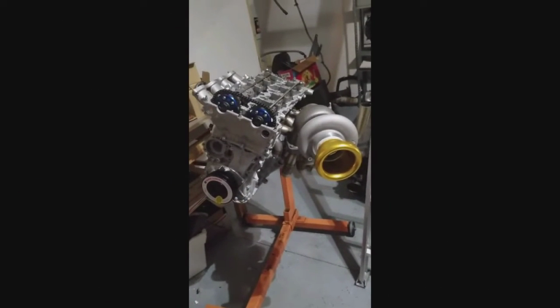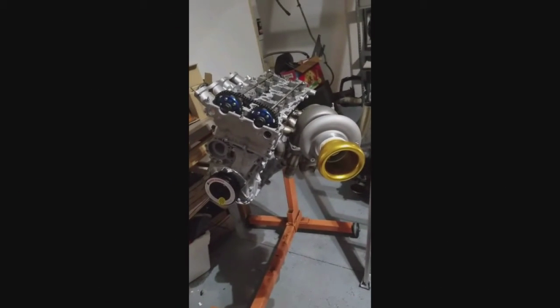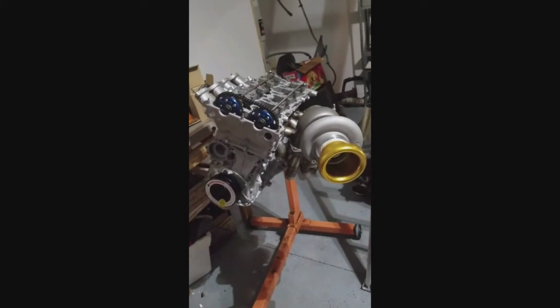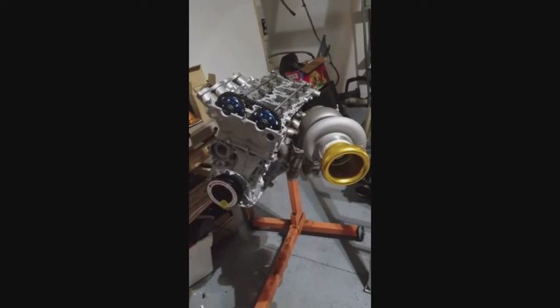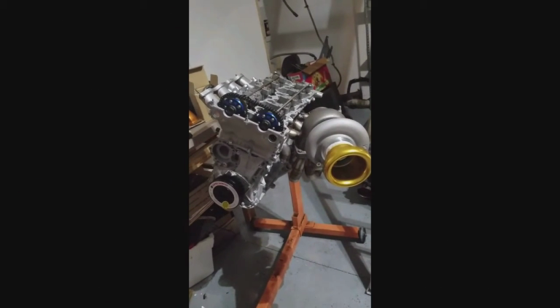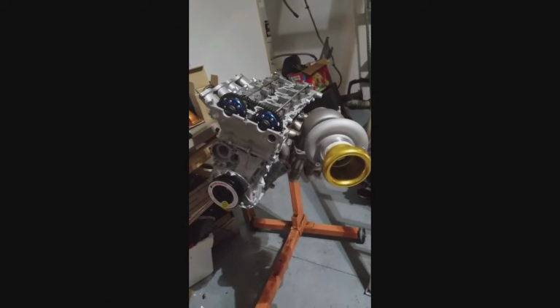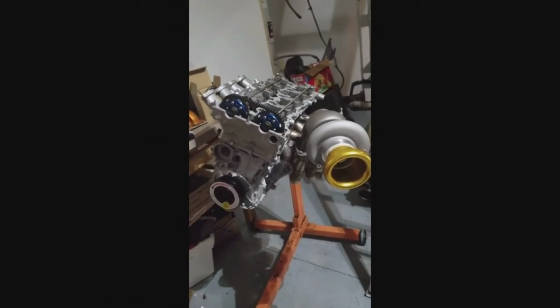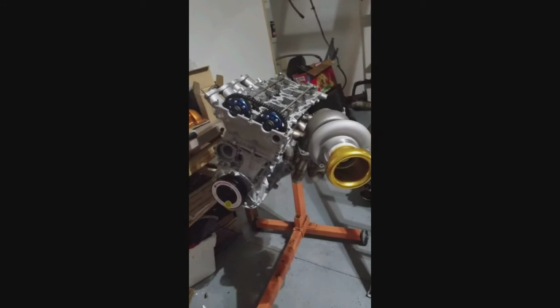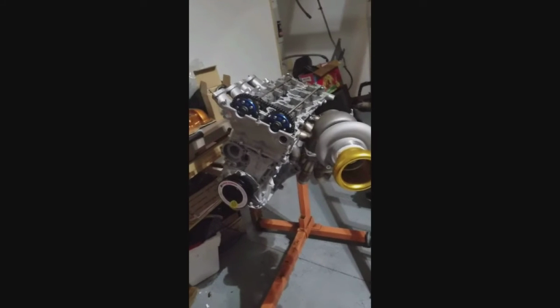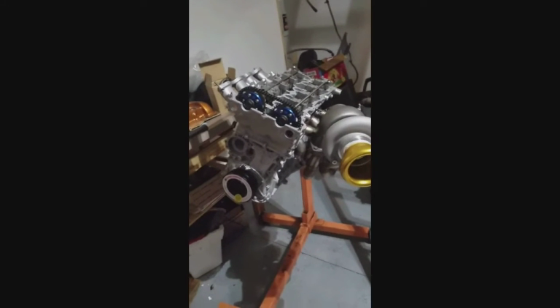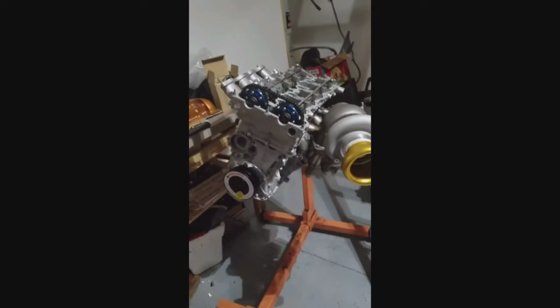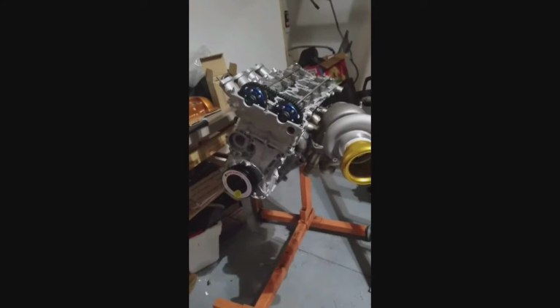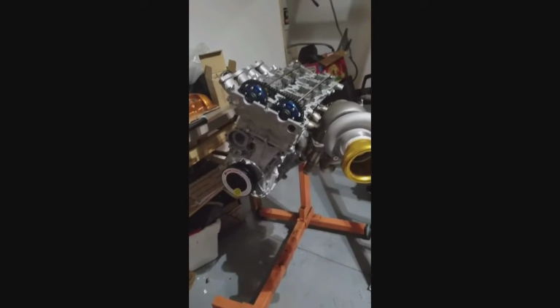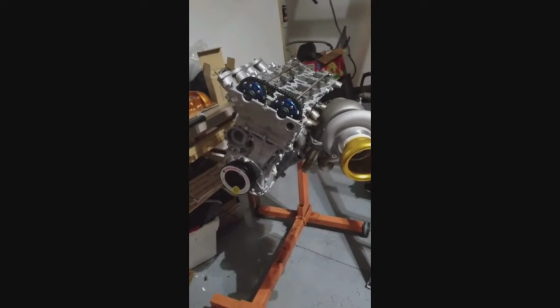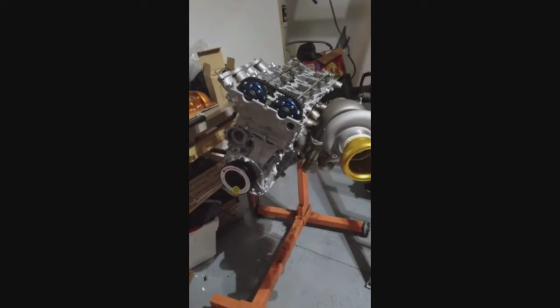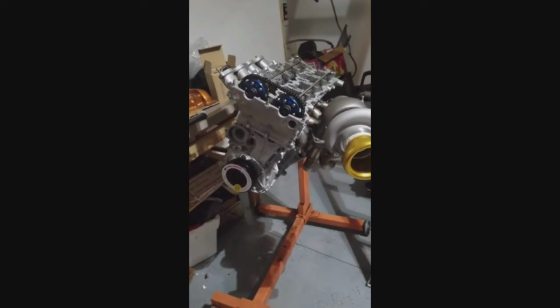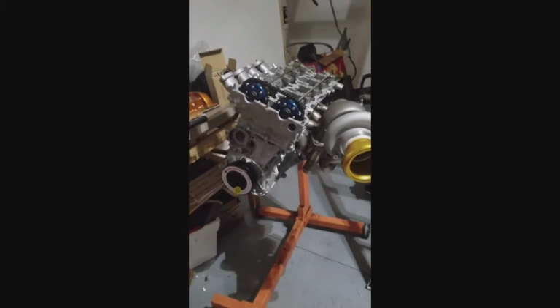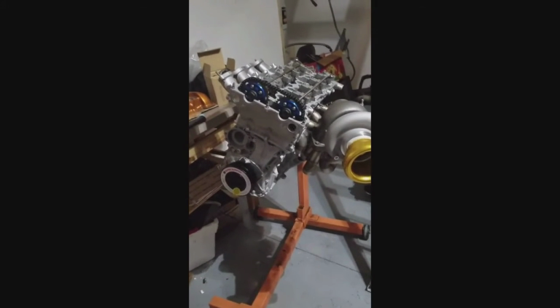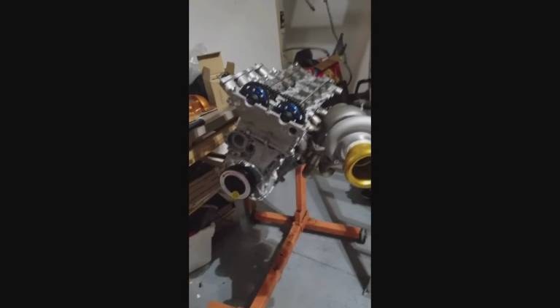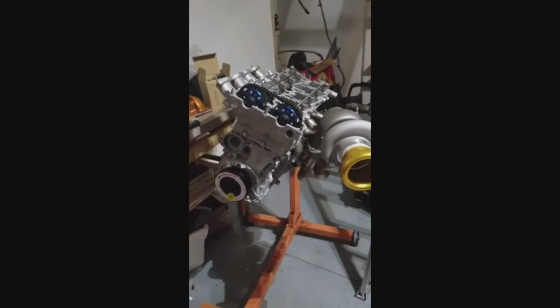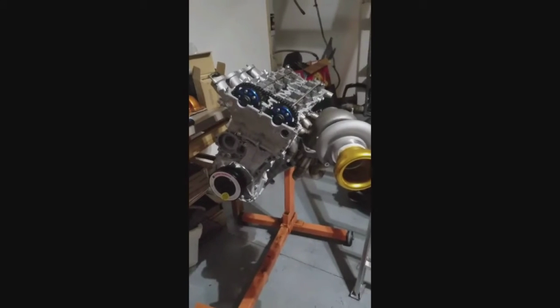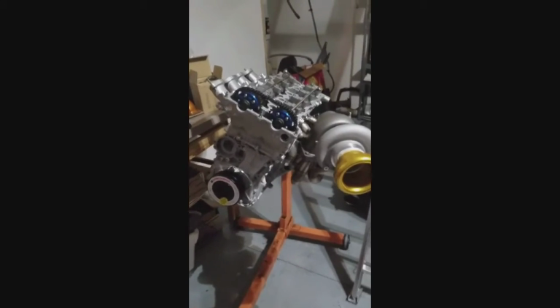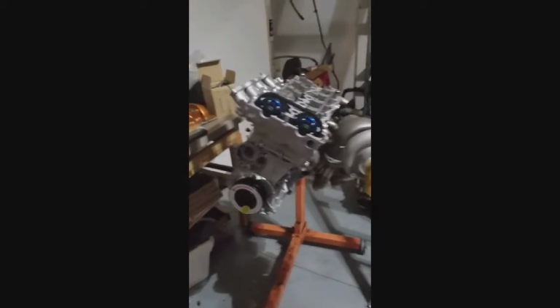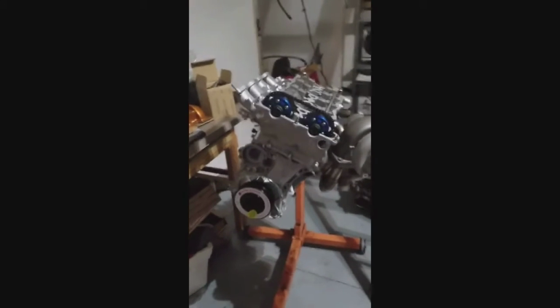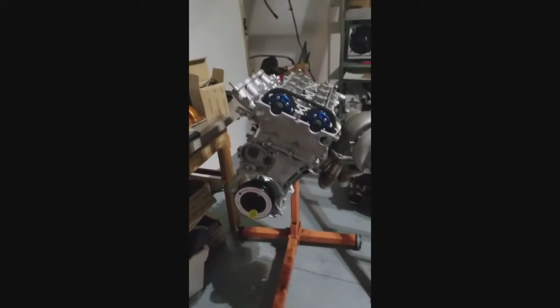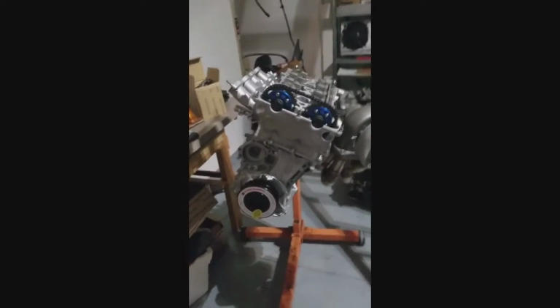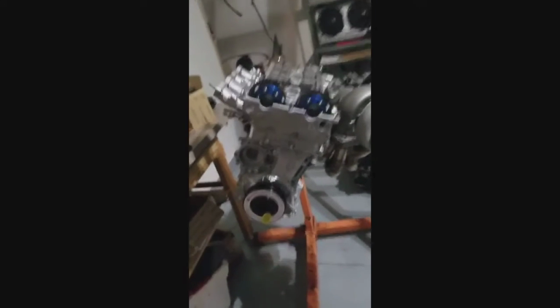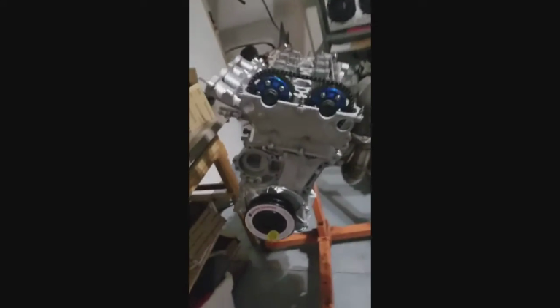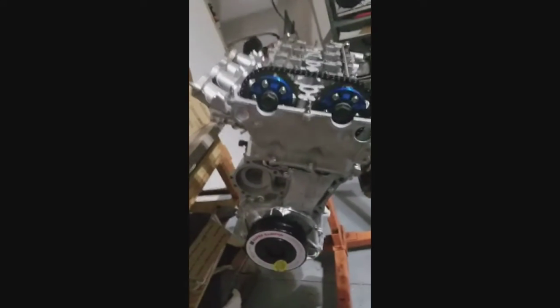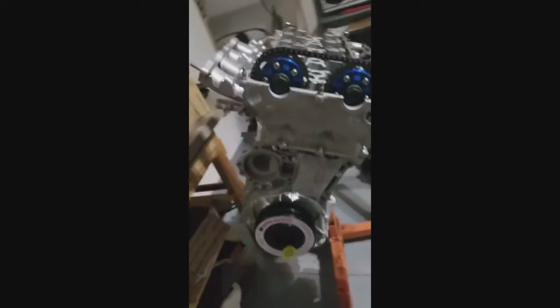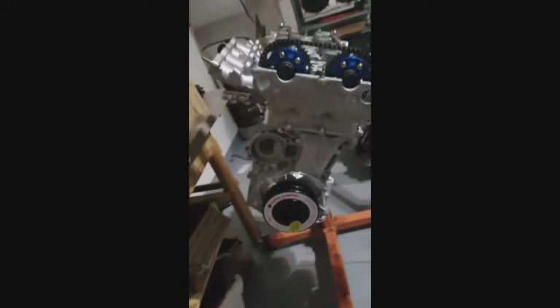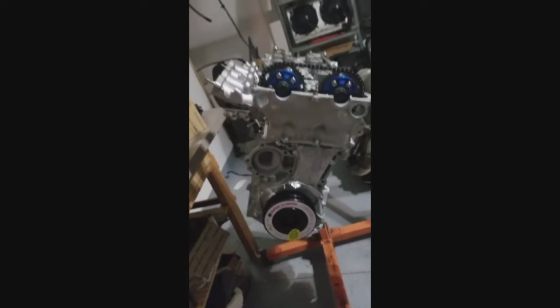Here's a quick video on how to time an SR20. This works for any SR20 — front-wheel drive, rear-wheel drive, VE, D, T, DE. They're all 86 by 86 and your deck heights and all that is the same.